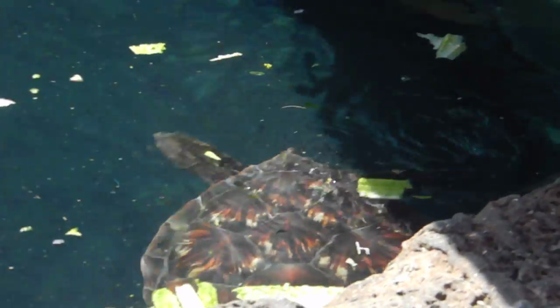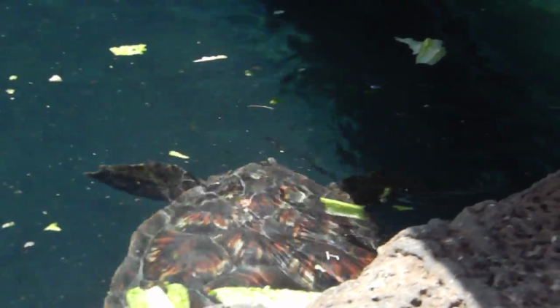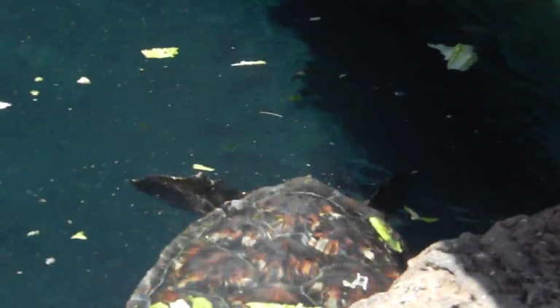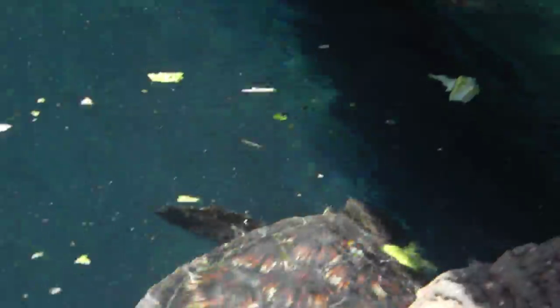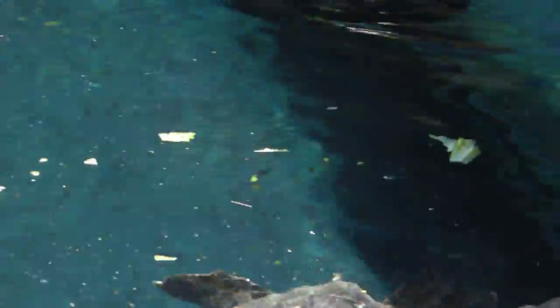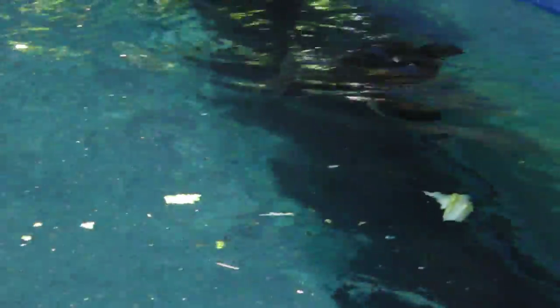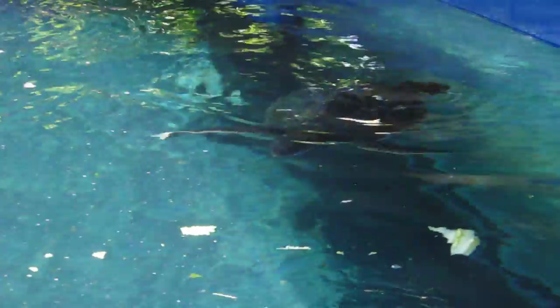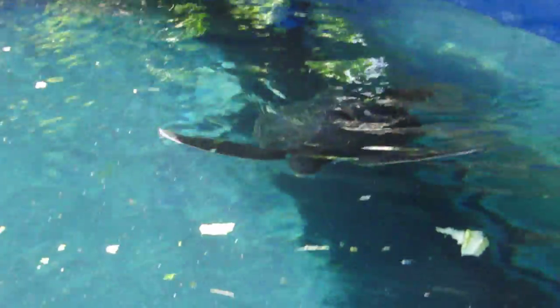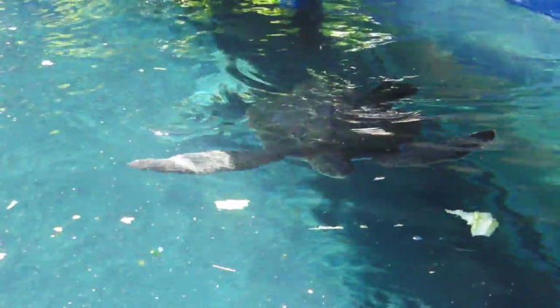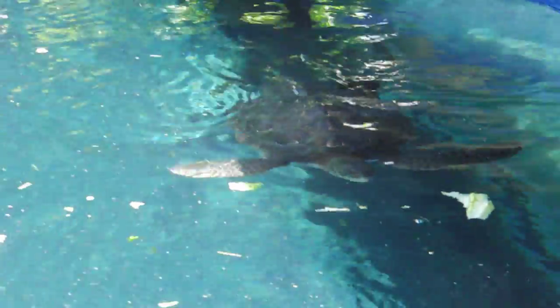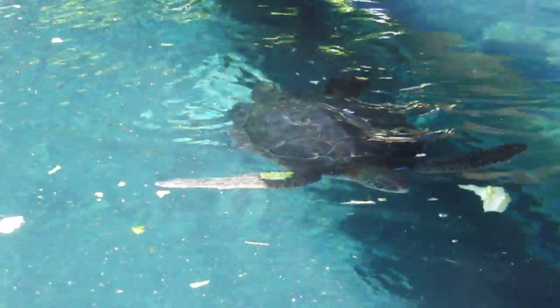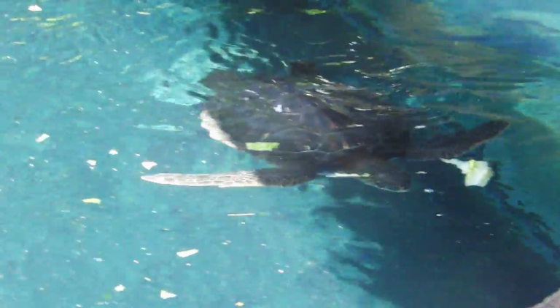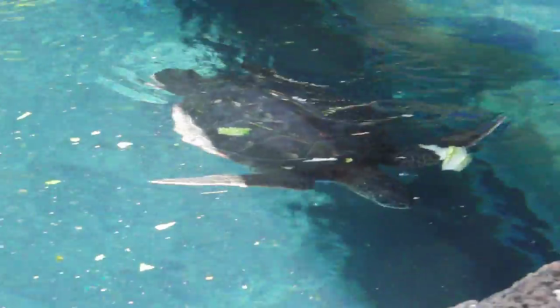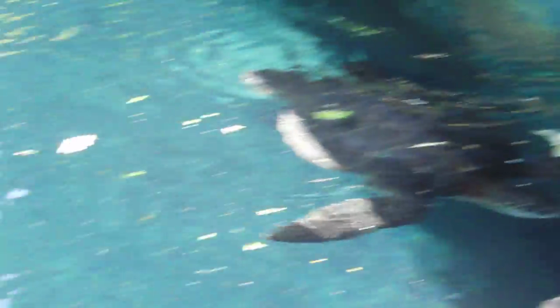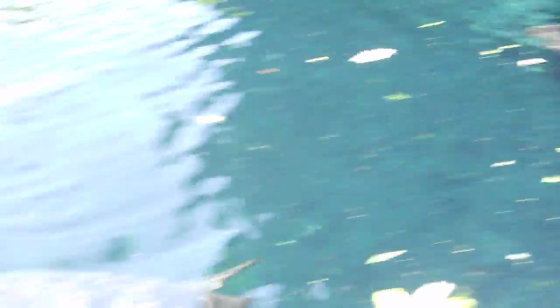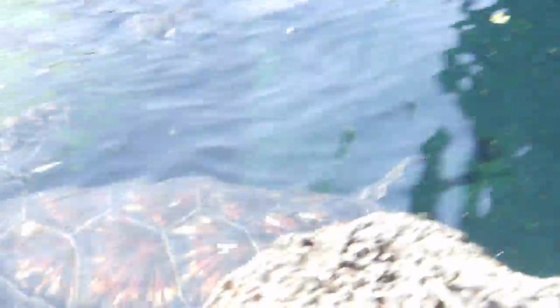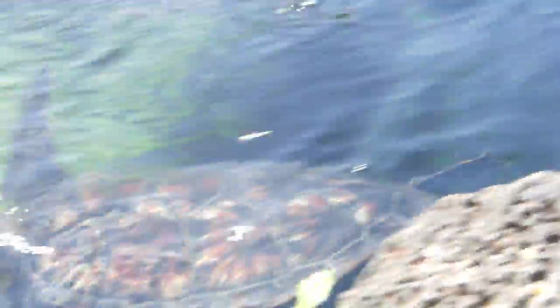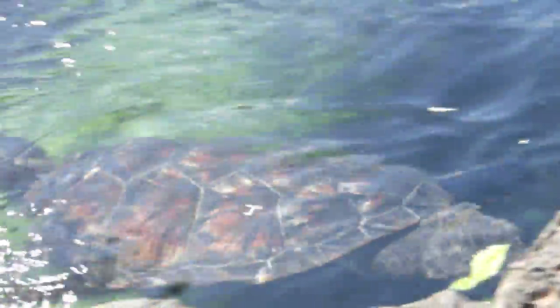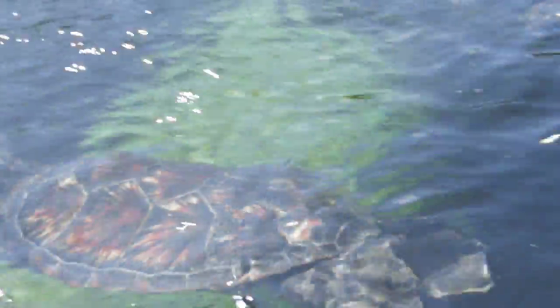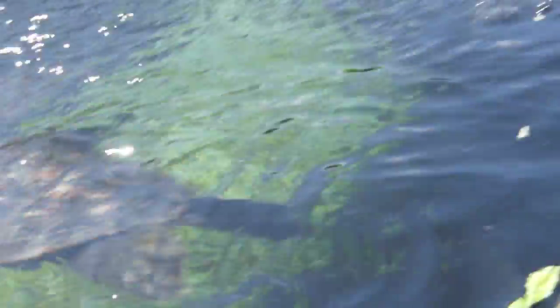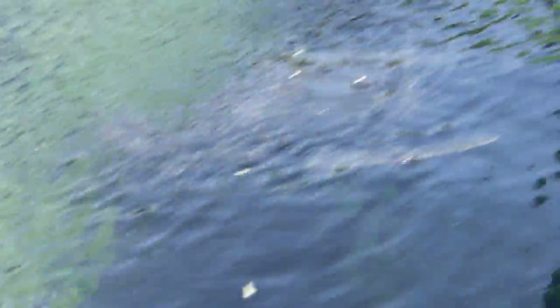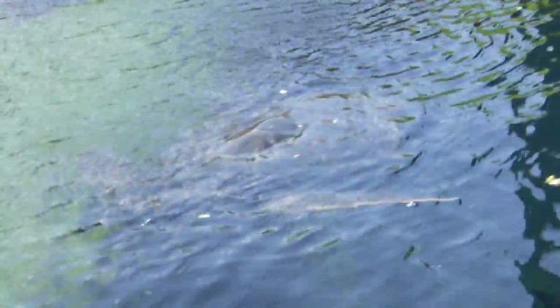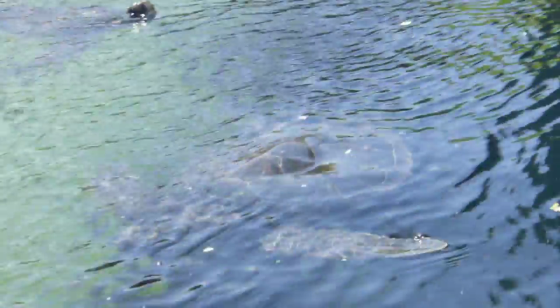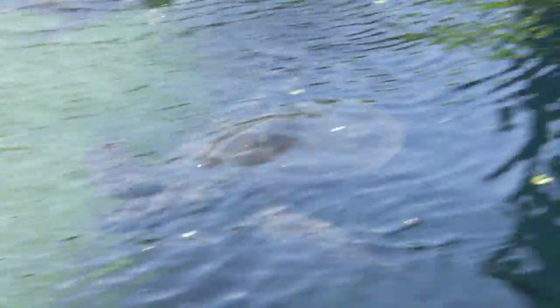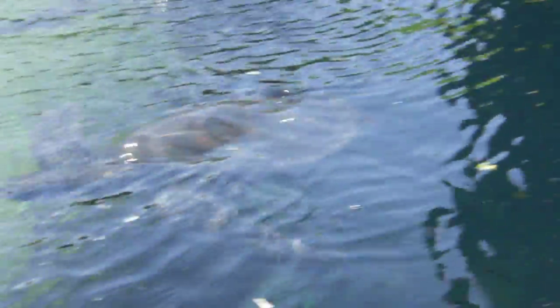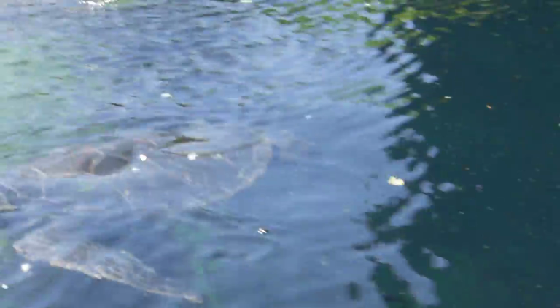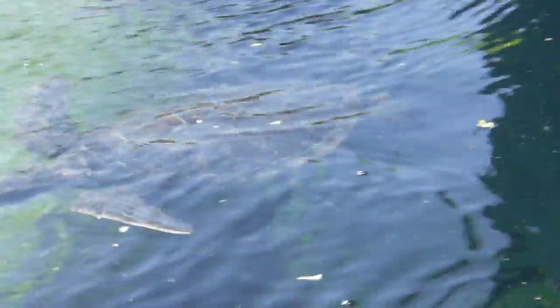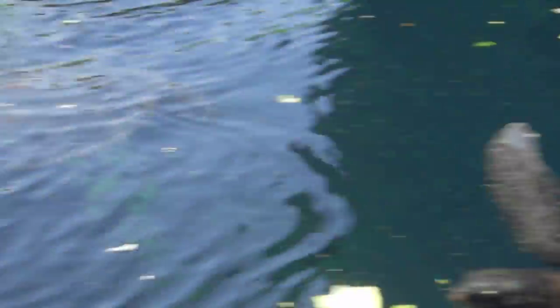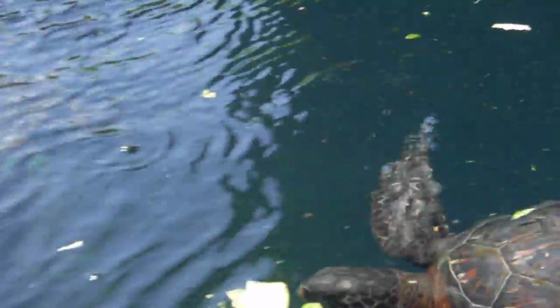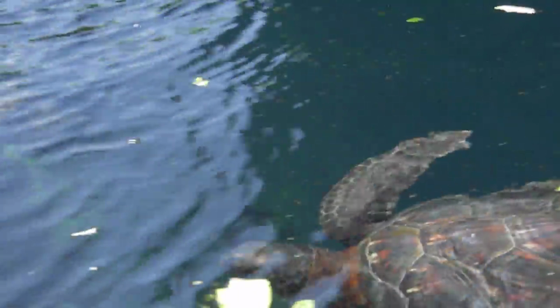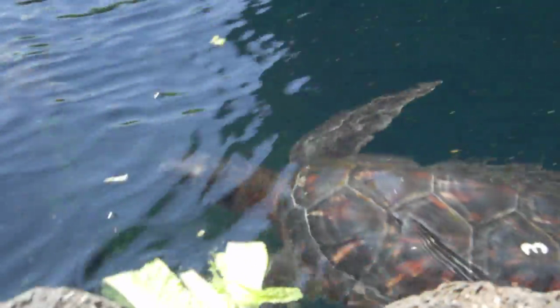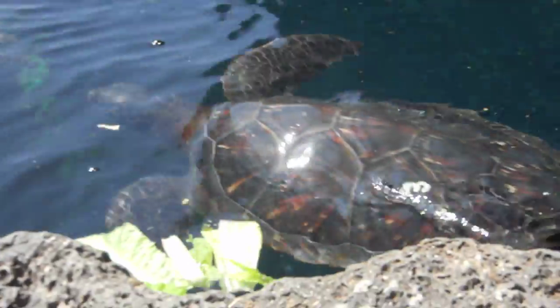On land, that 10 to 15 foot radius I mentioned that you must maintain underwater increases to 100 feet on land. The reason is, on land, they are significantly slower than they are in the water. Whereas underwater they can reach speeds of about 35 miles an hour, on land it takes them two and a half hours to travel just 15 feet across the sand.